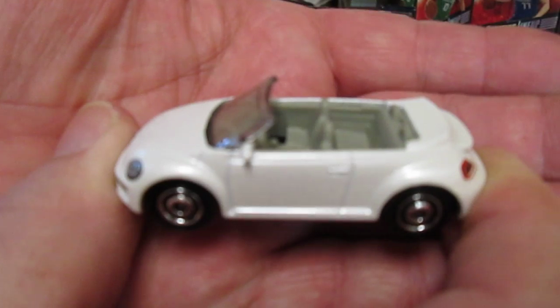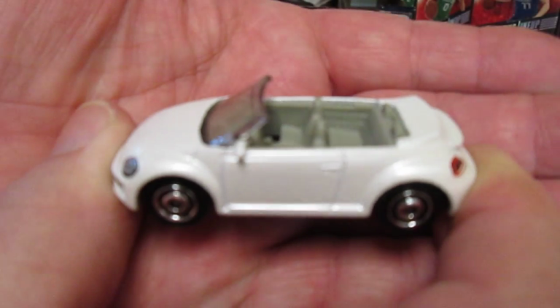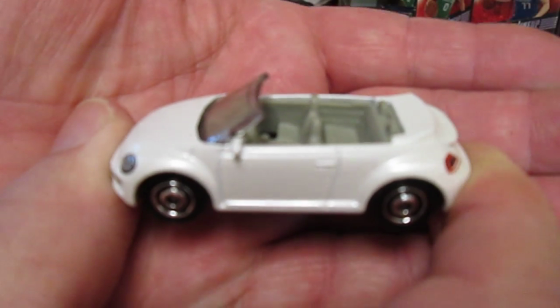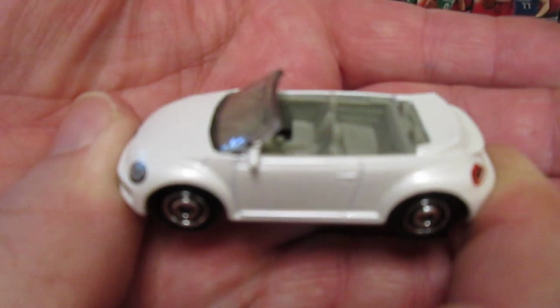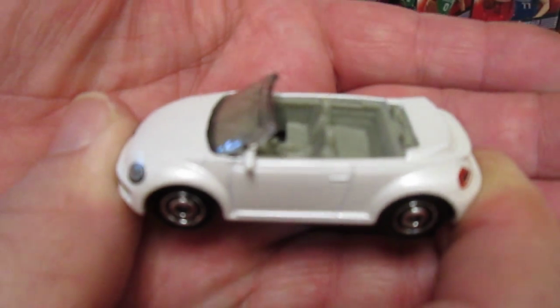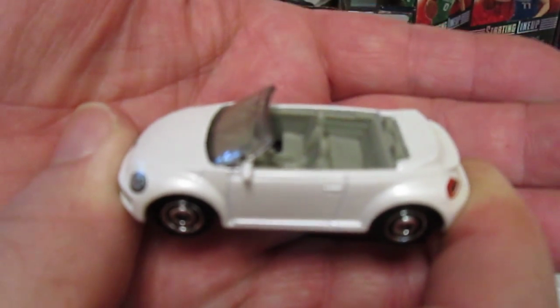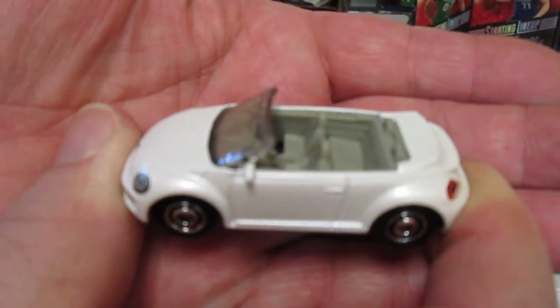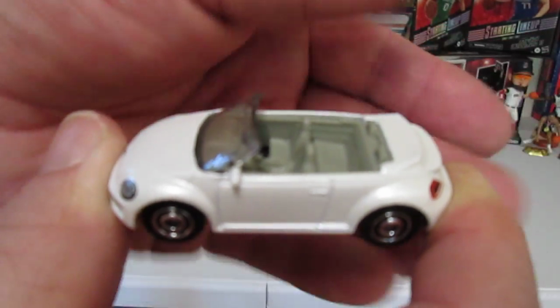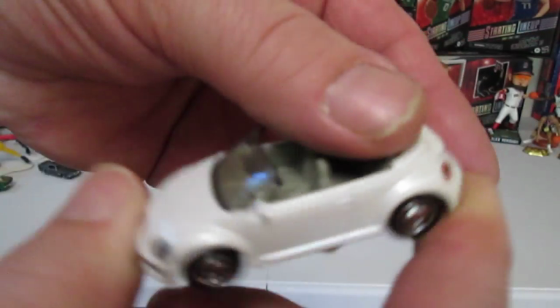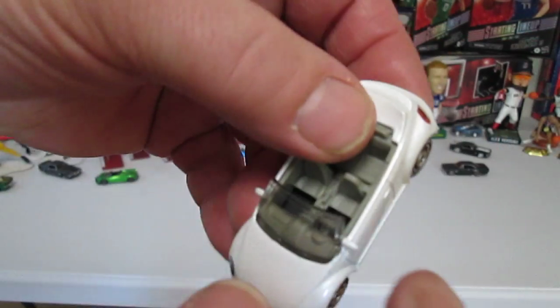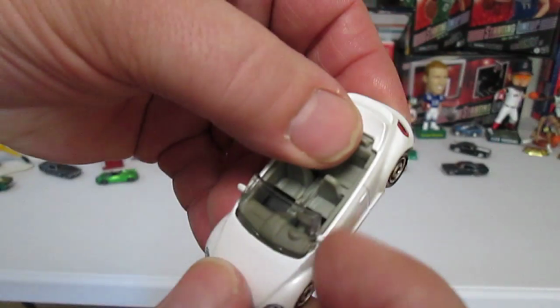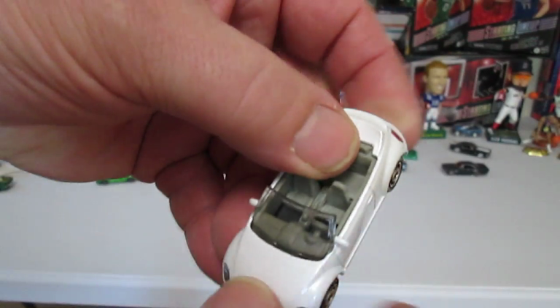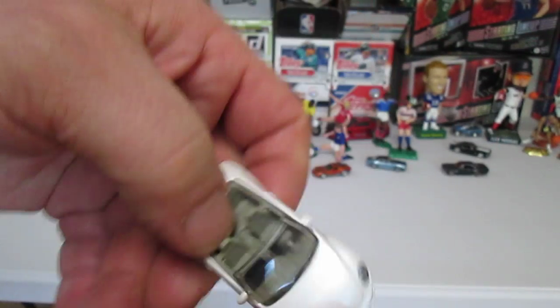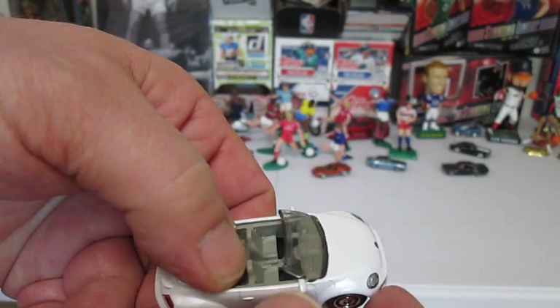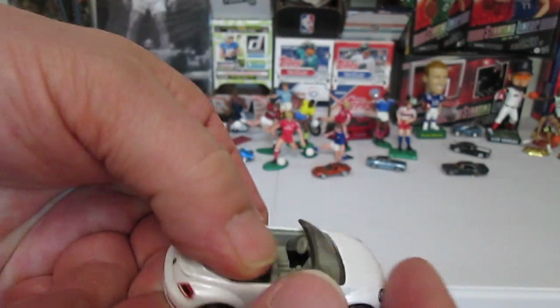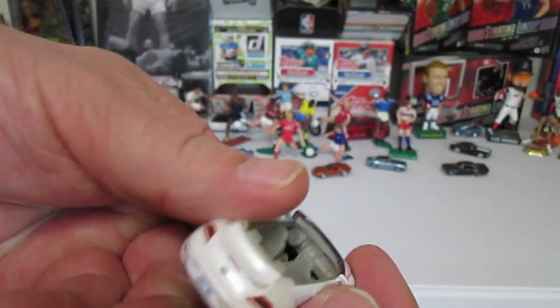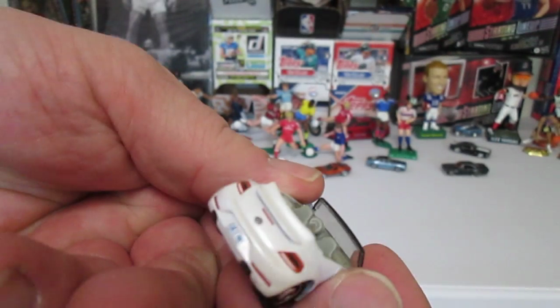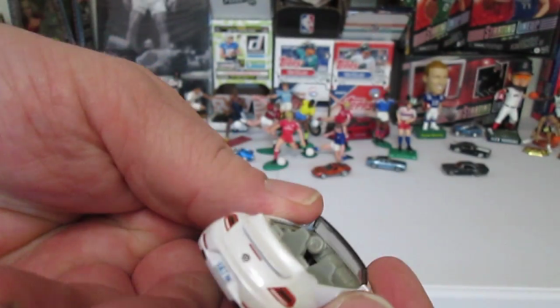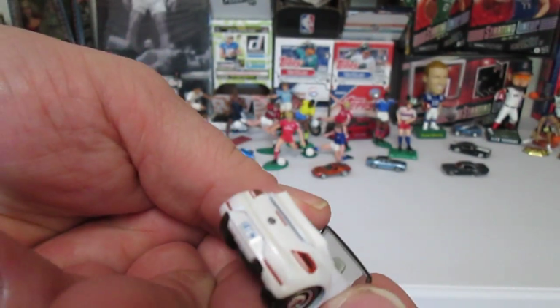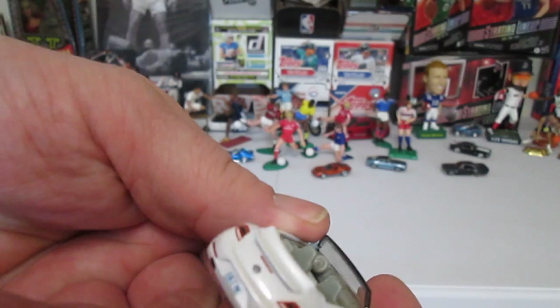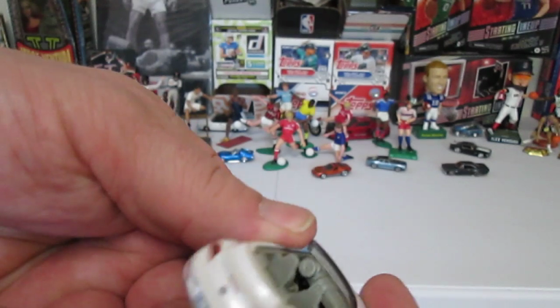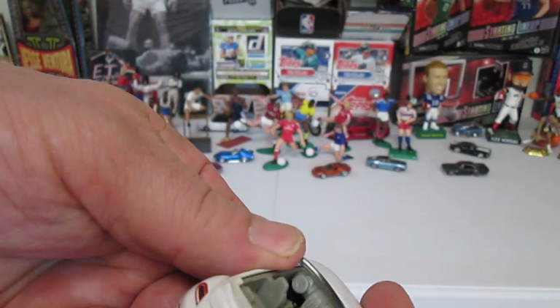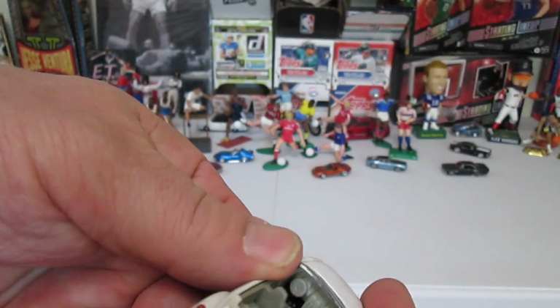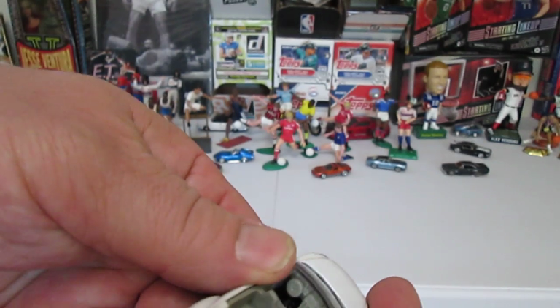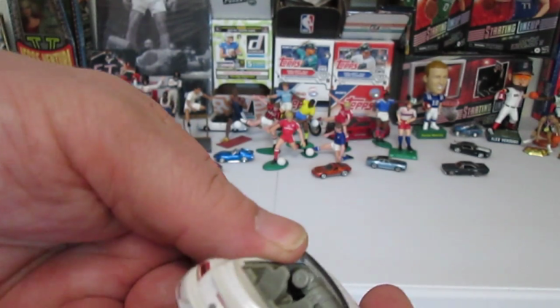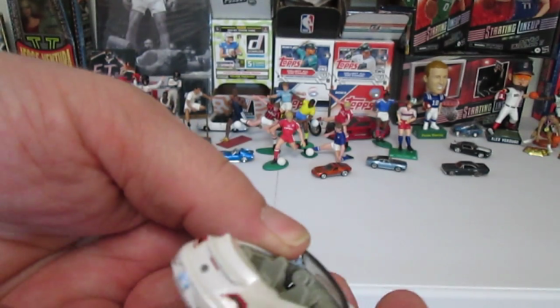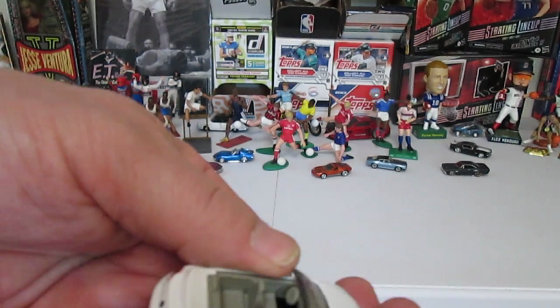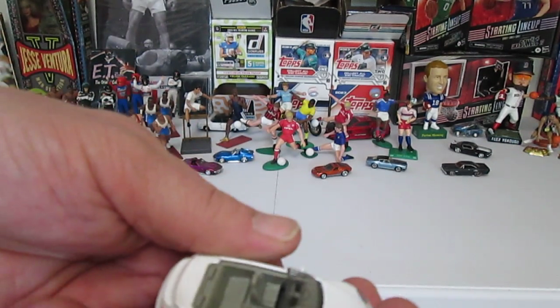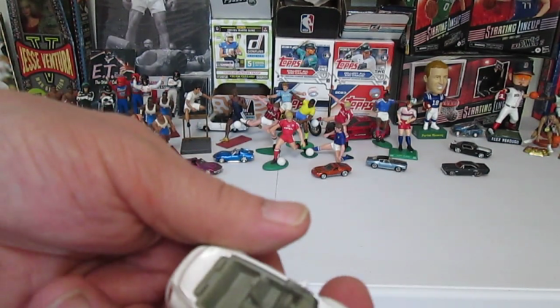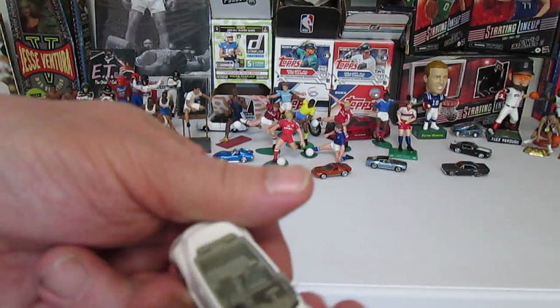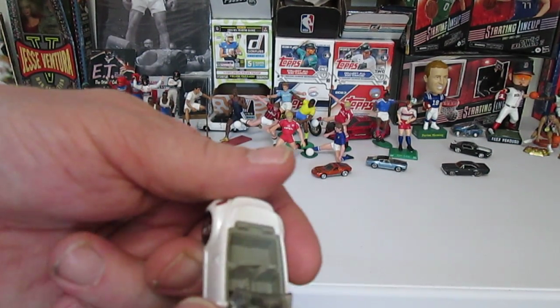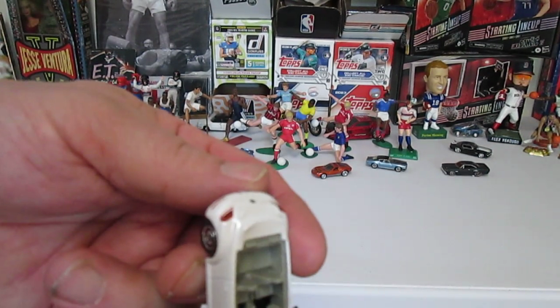It's got two mirrors — no rear view mirror though. You're supposed to see what's coming up behind you.